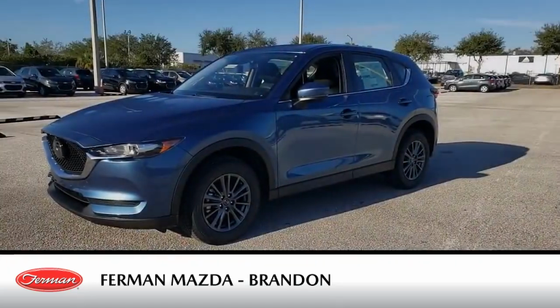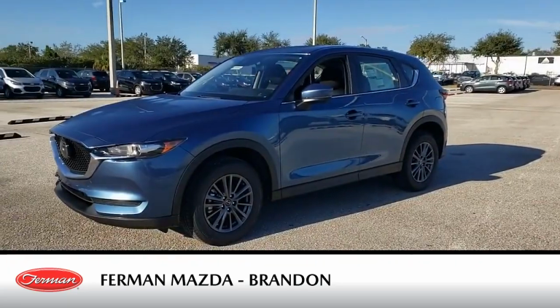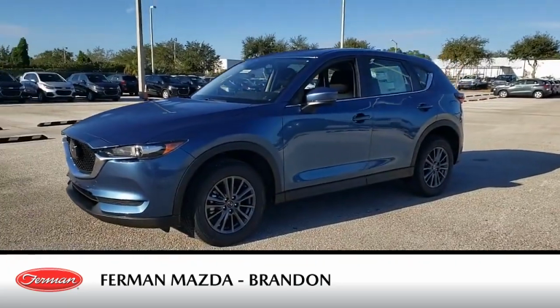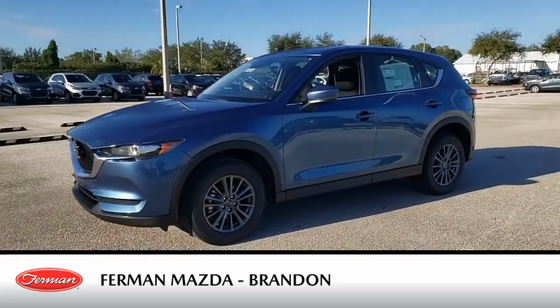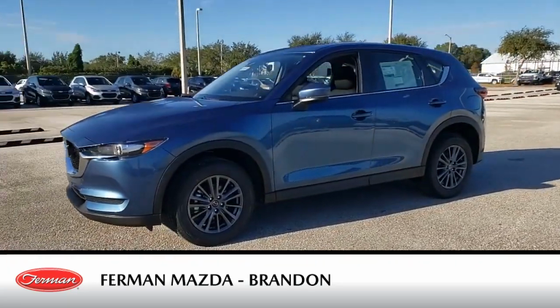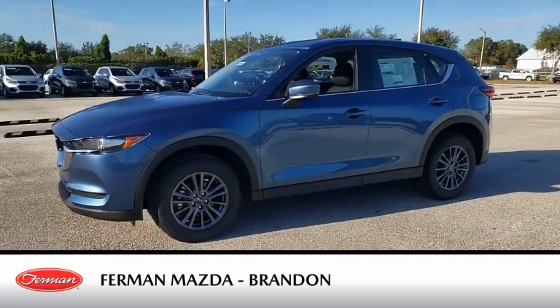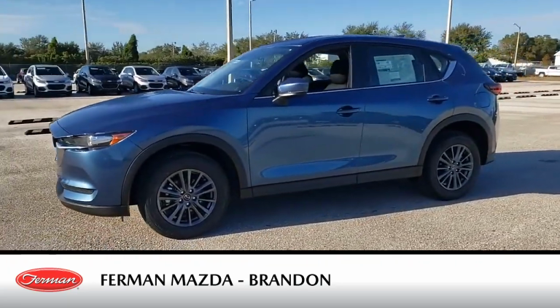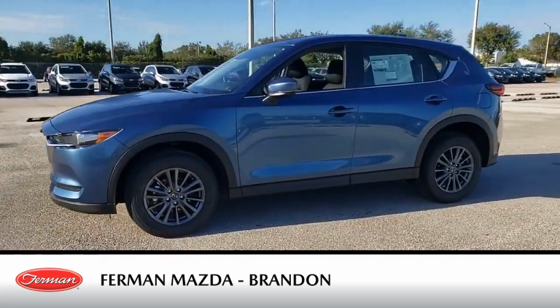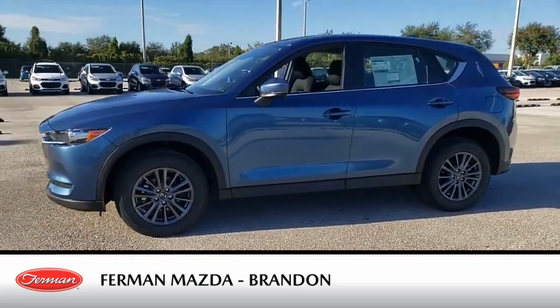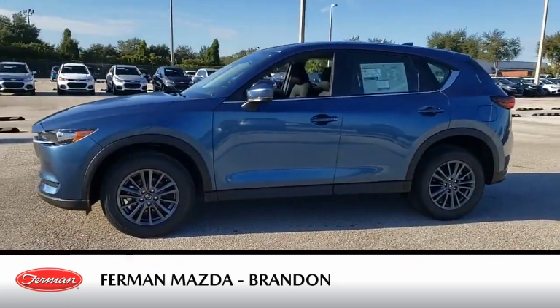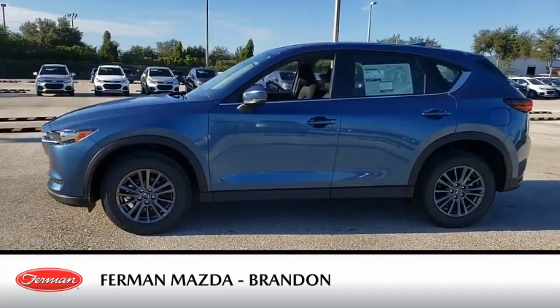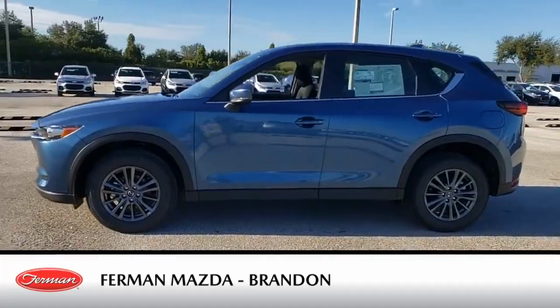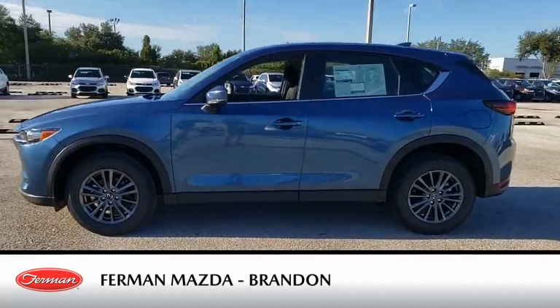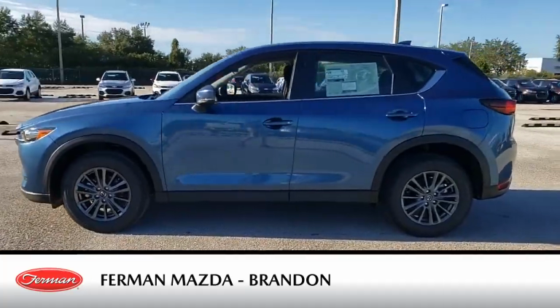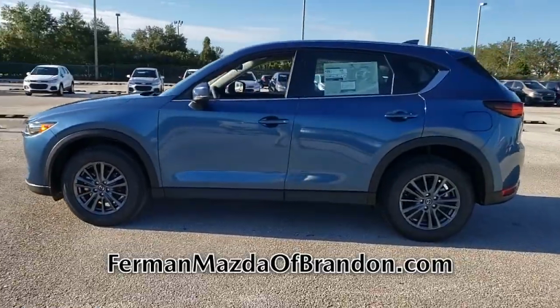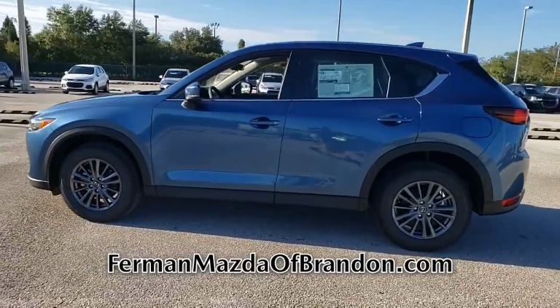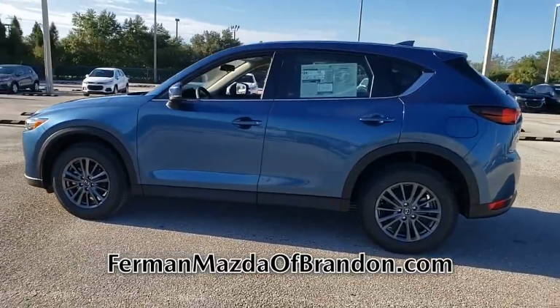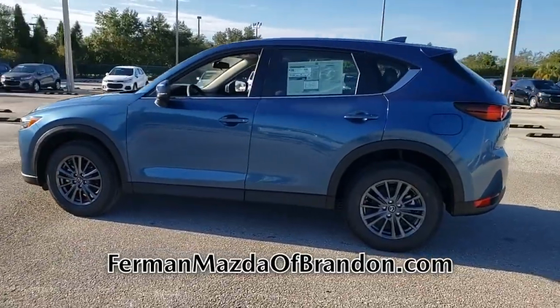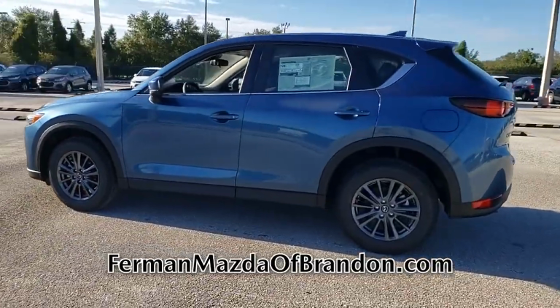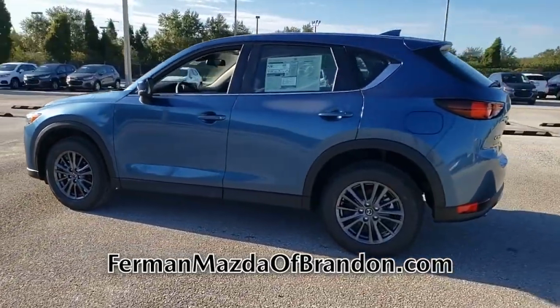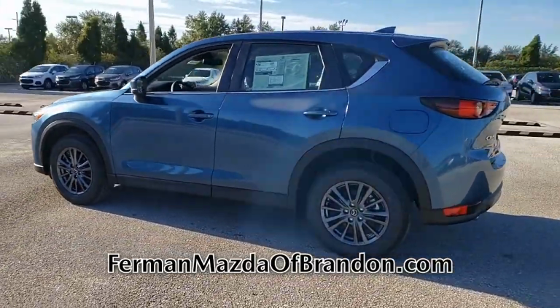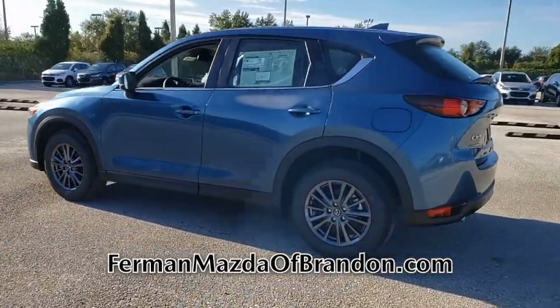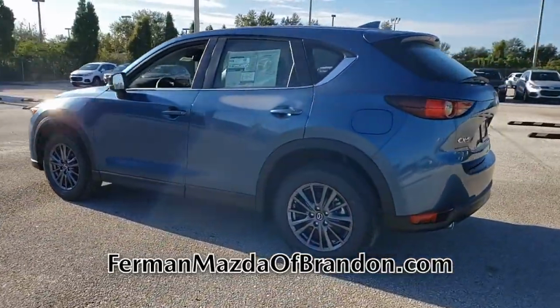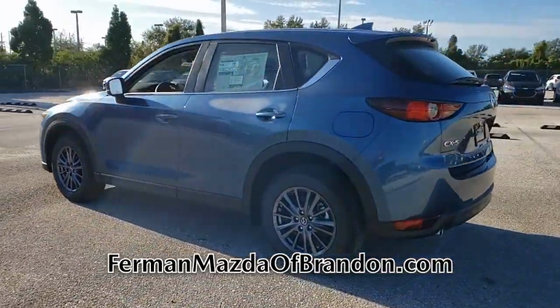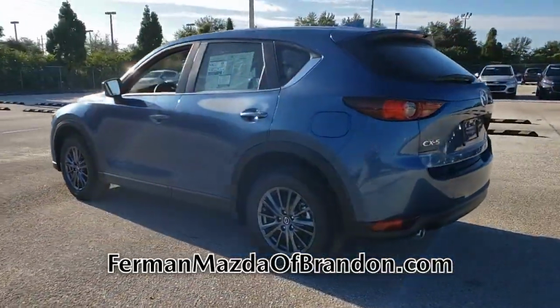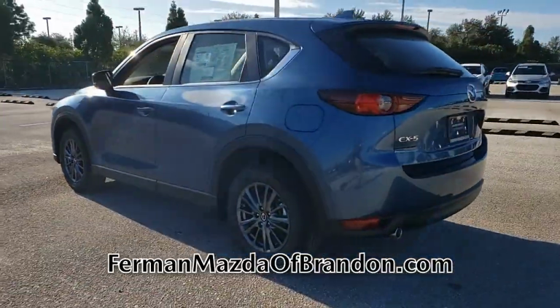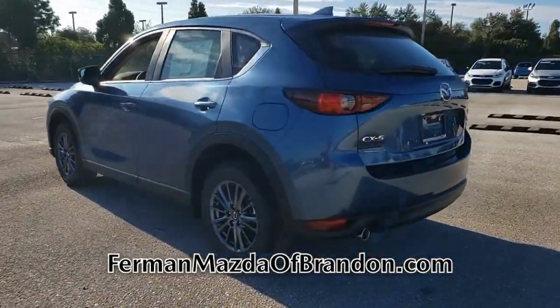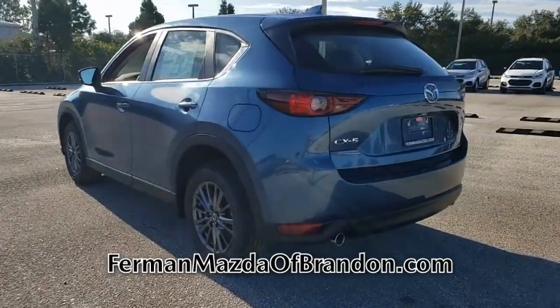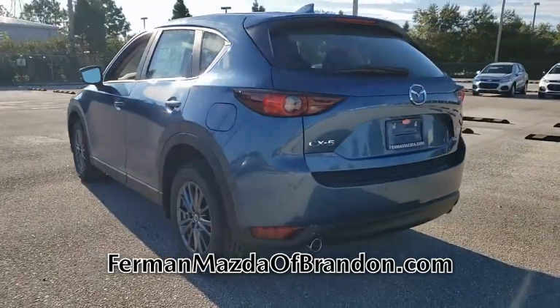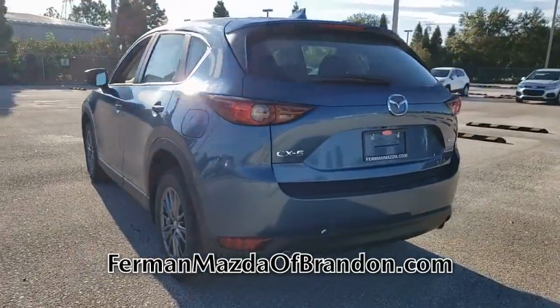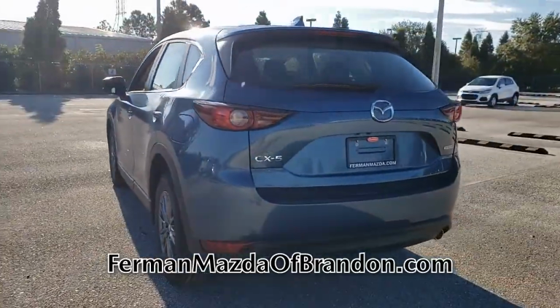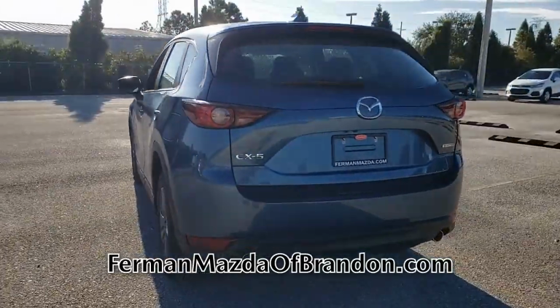Check out this brand new 2020 Mazda CX-5. This gas-sipping CX-5 features a four-cylinder engine combined with an automatic transmission.